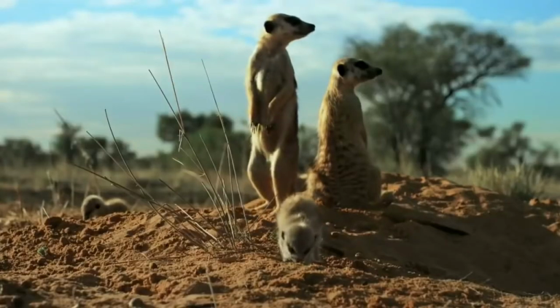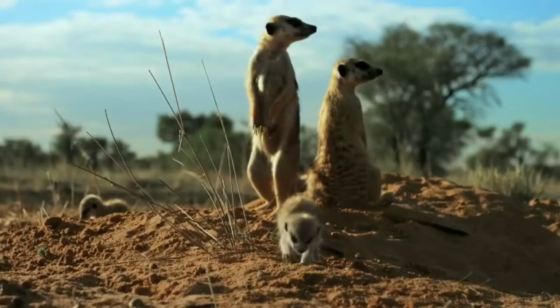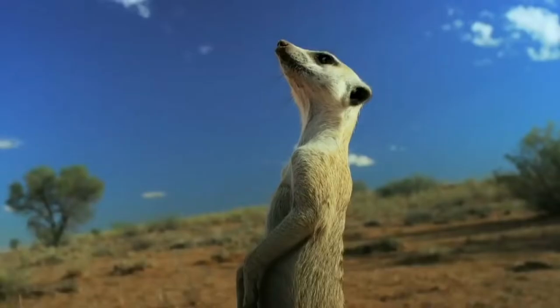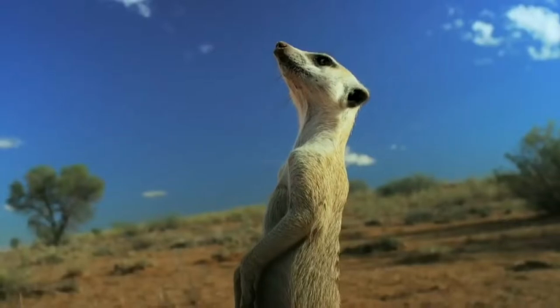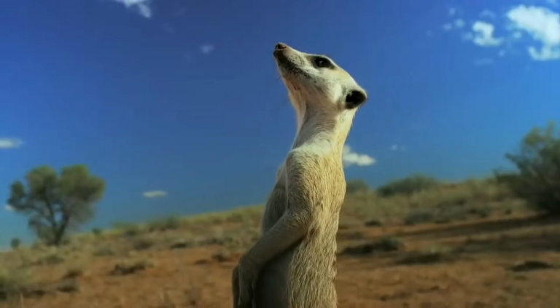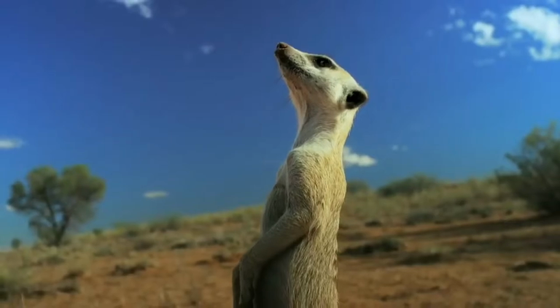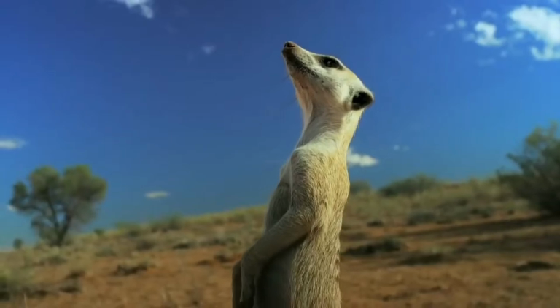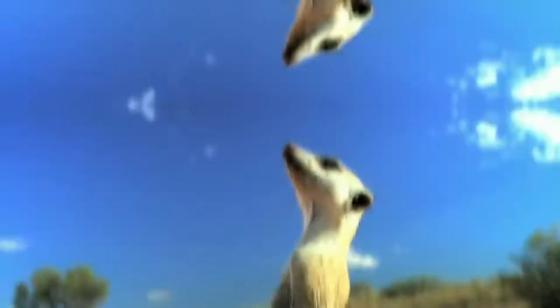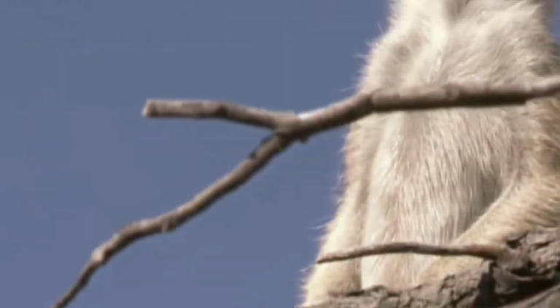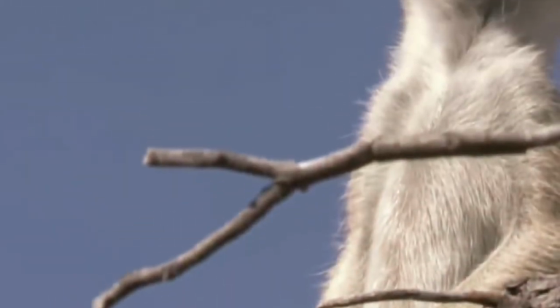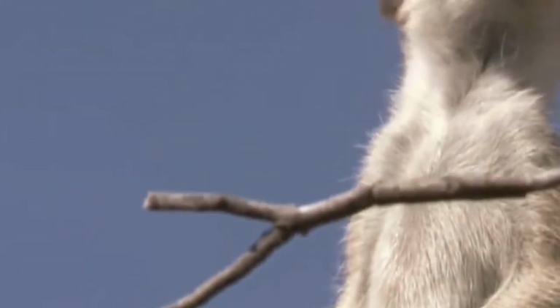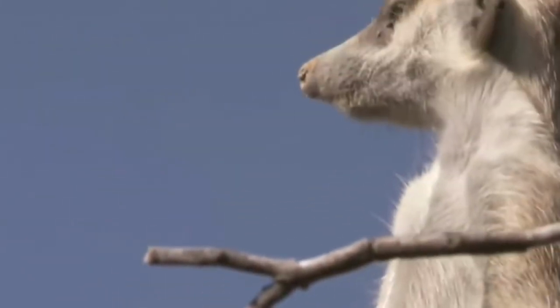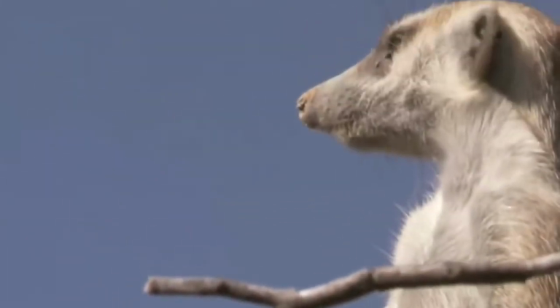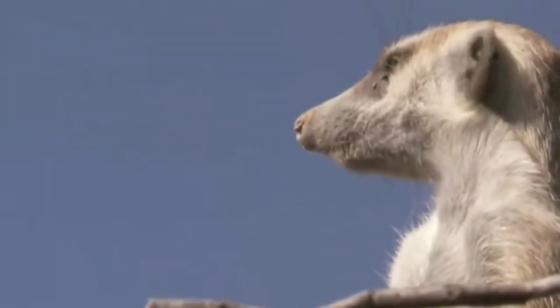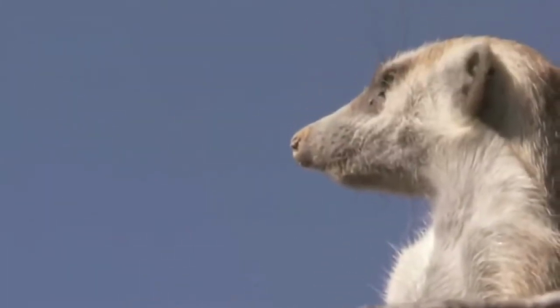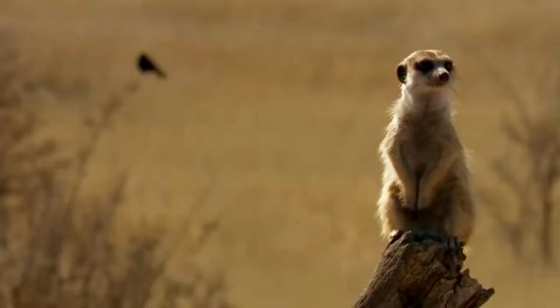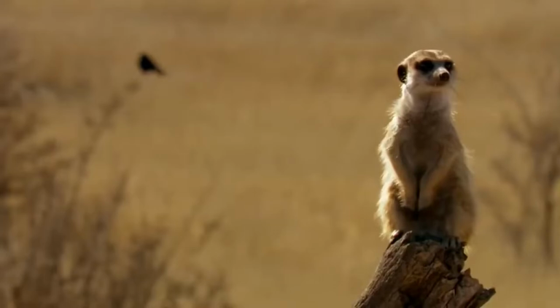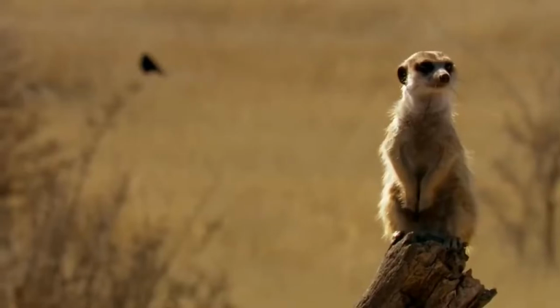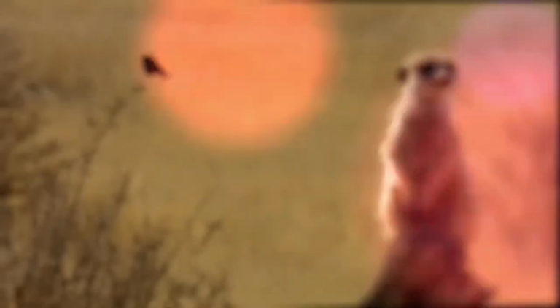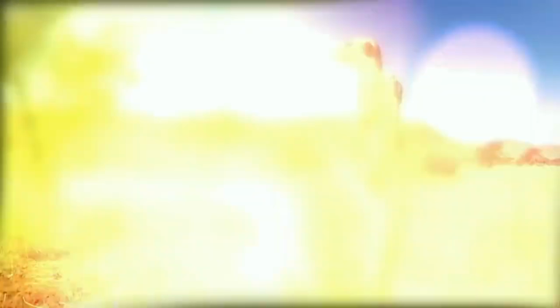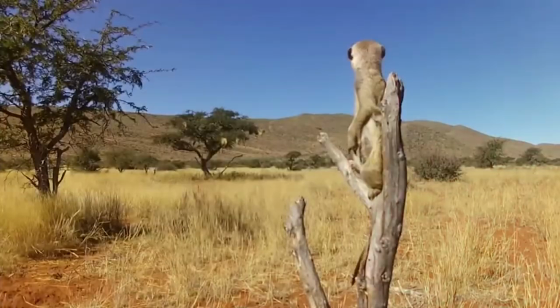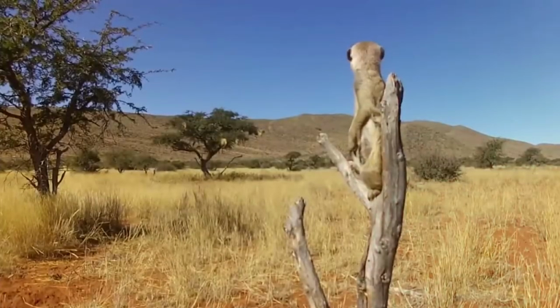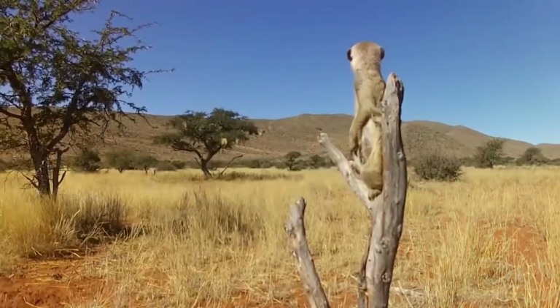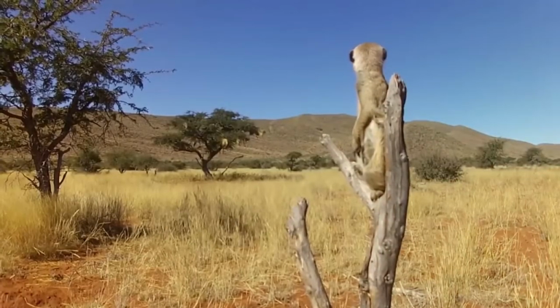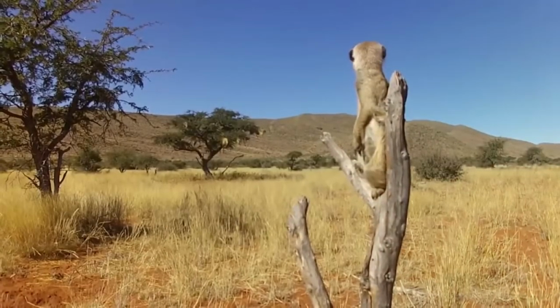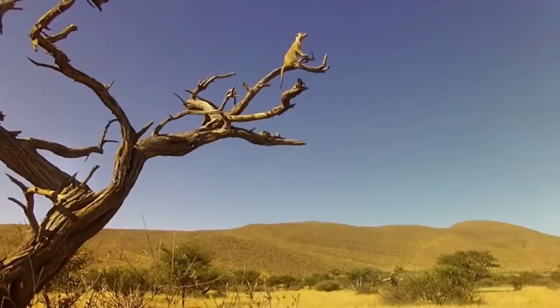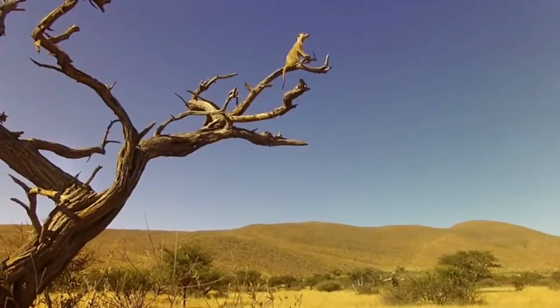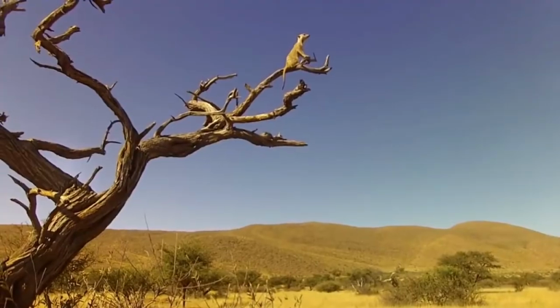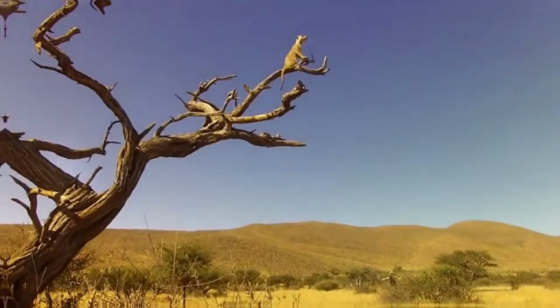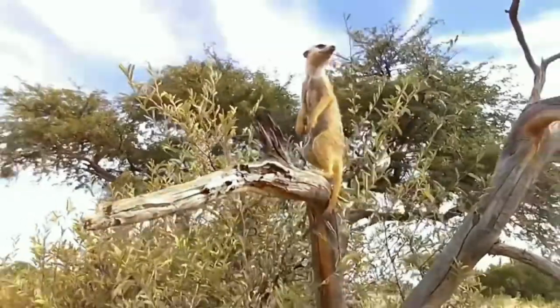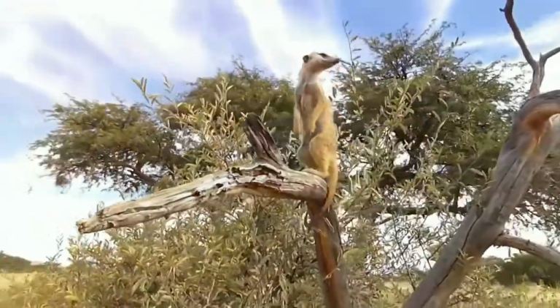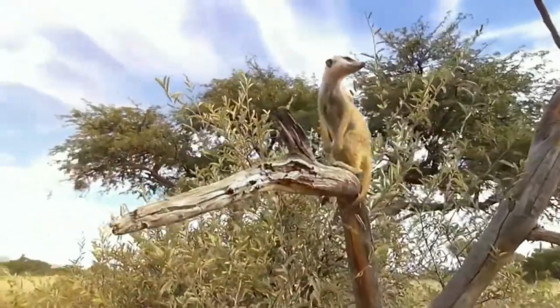The proportional body of the animals is equipped with high legs with four-fingered feet and a long, thin tail. Meerkats have strong claws on their front paws, which serve for digging holes and getting insects from the ground.